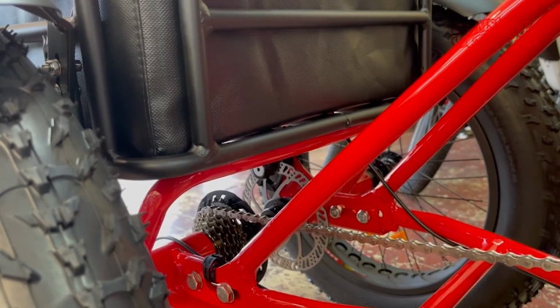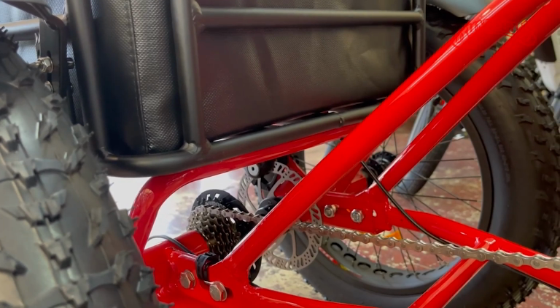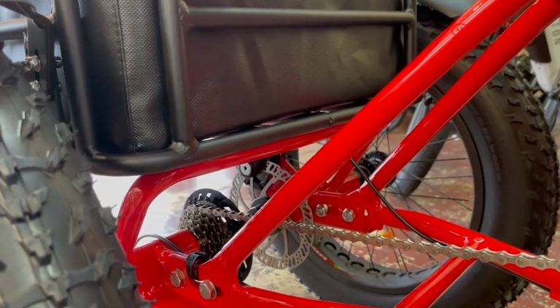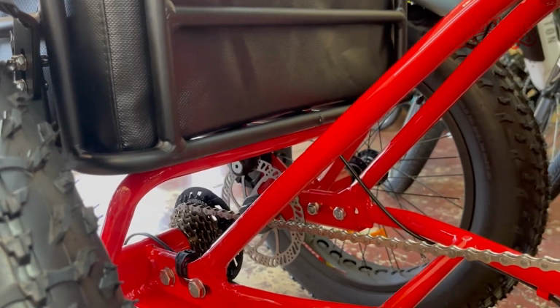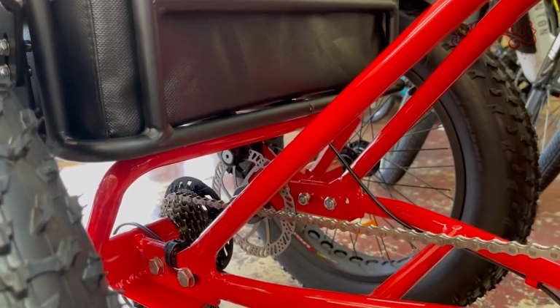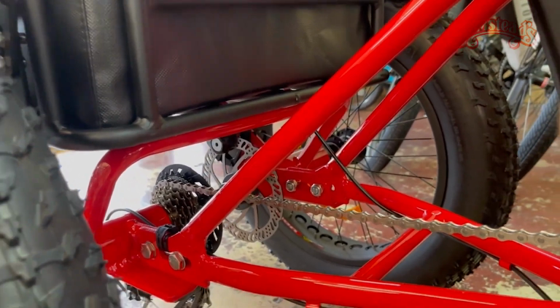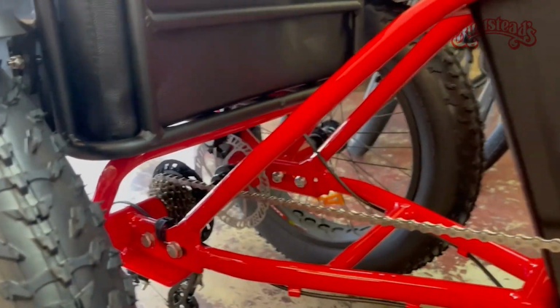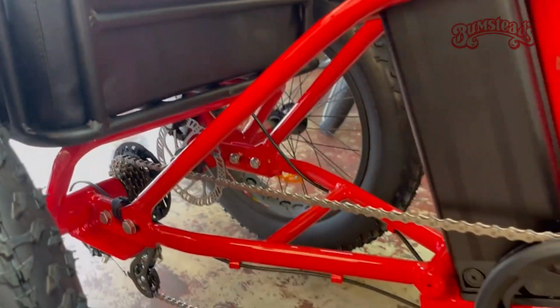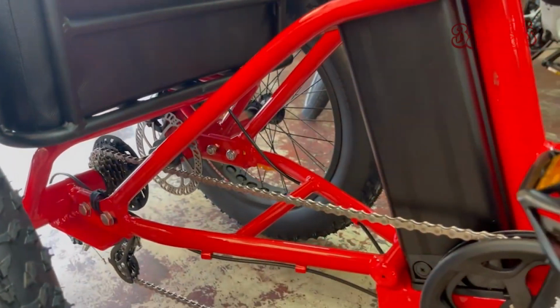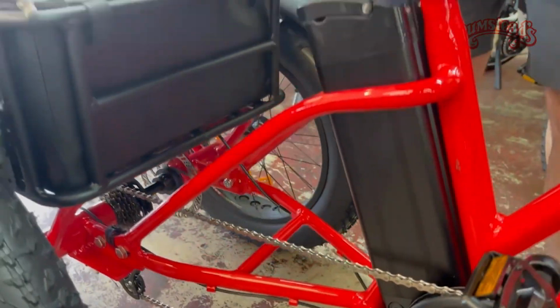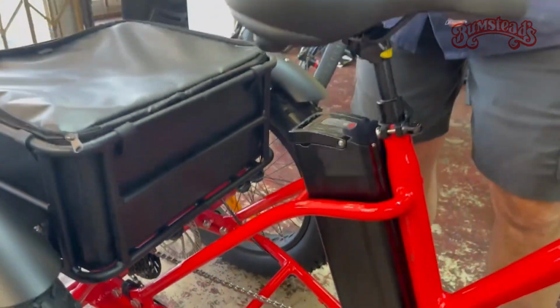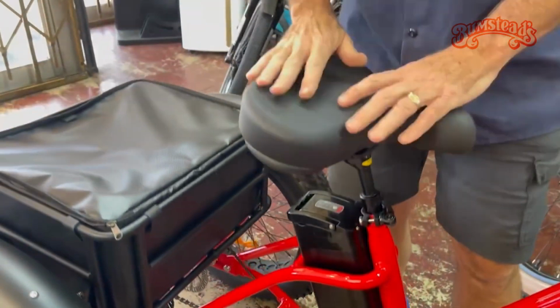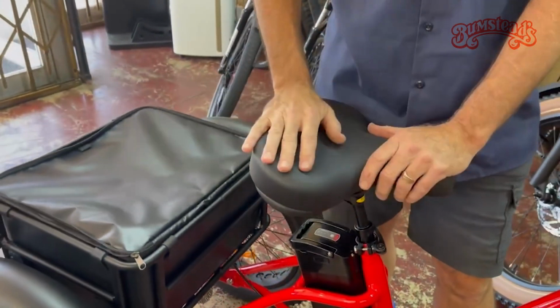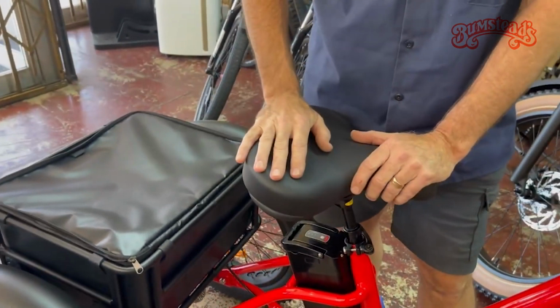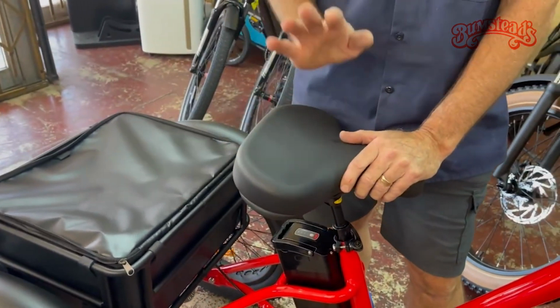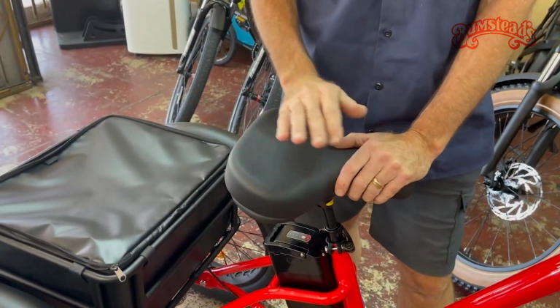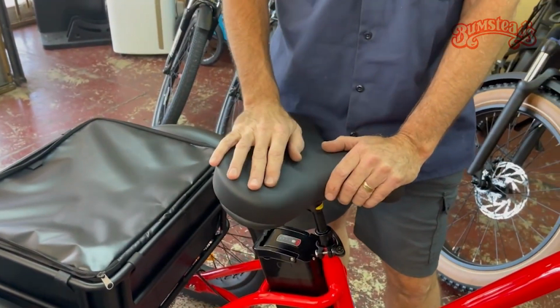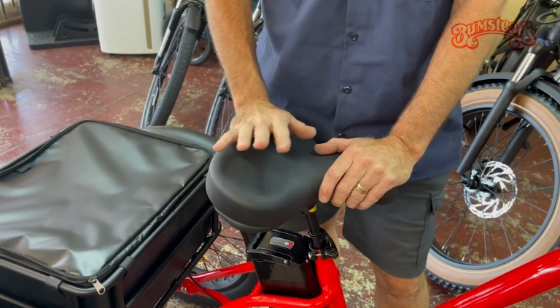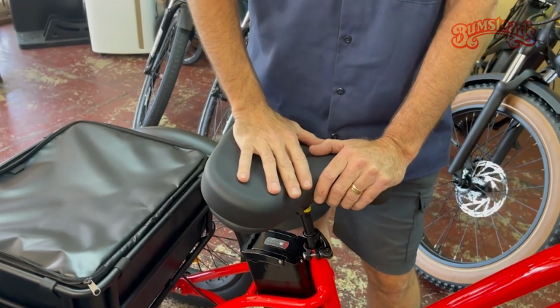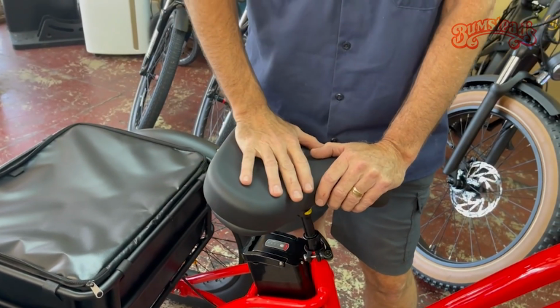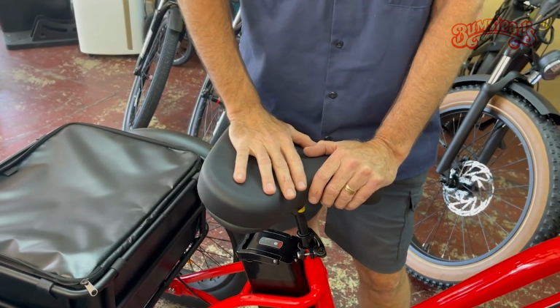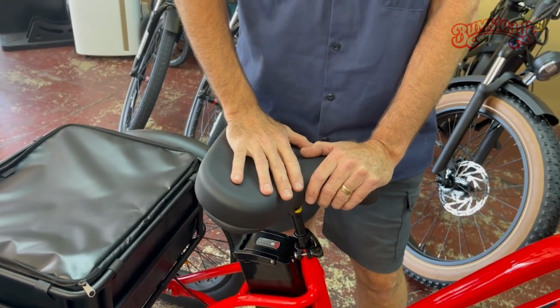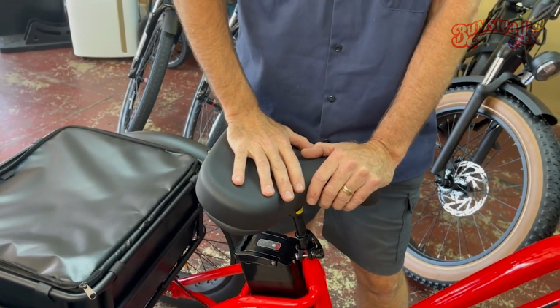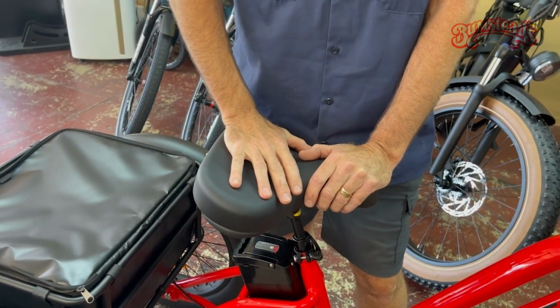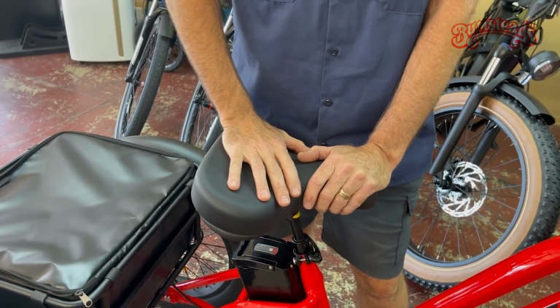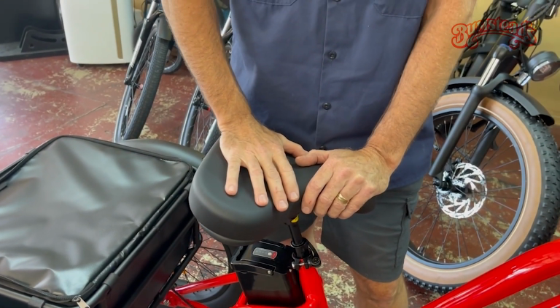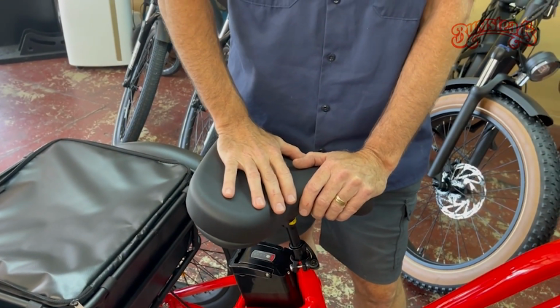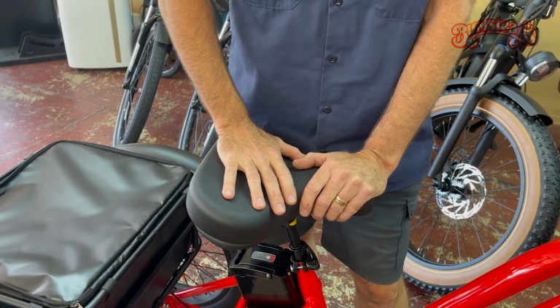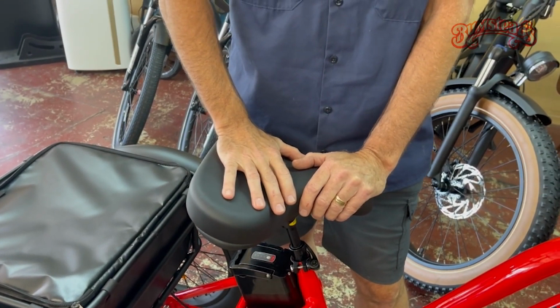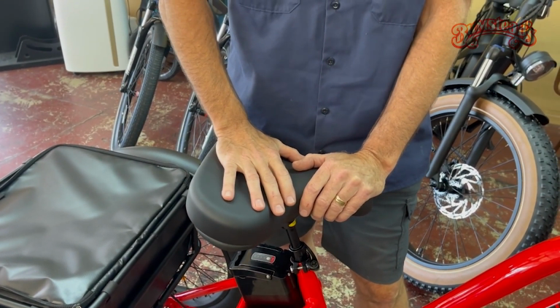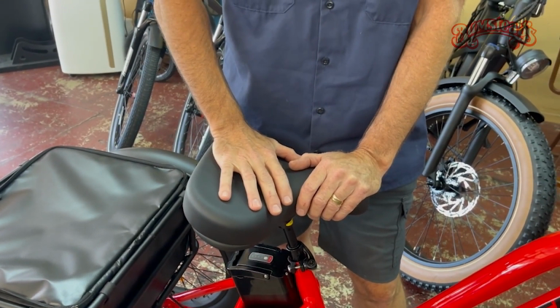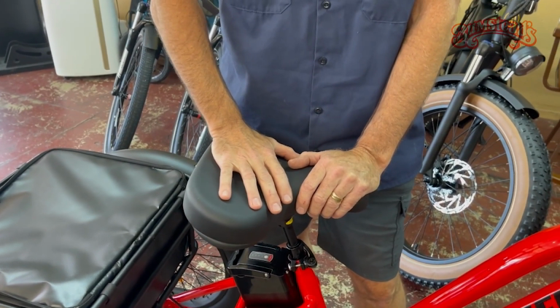Big, heavy duty, nice and comfortable. We switched out the seat on that — that reminds me, if you buy one of these through a dealer, have them switch out the seat.